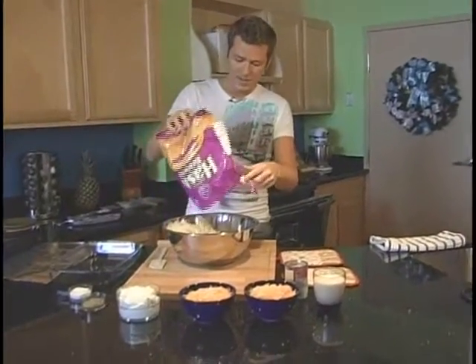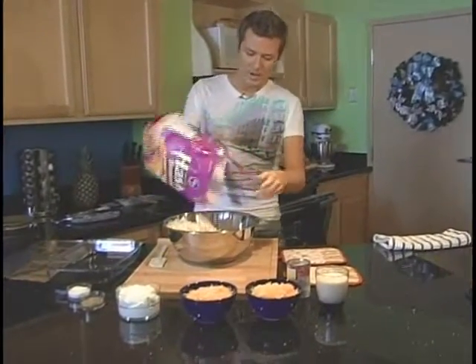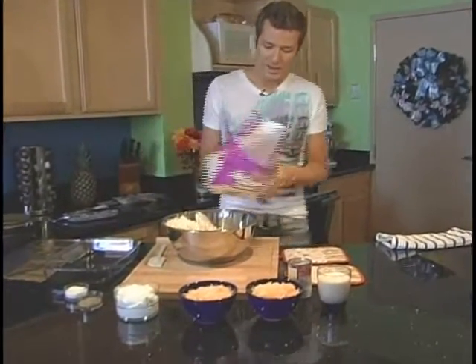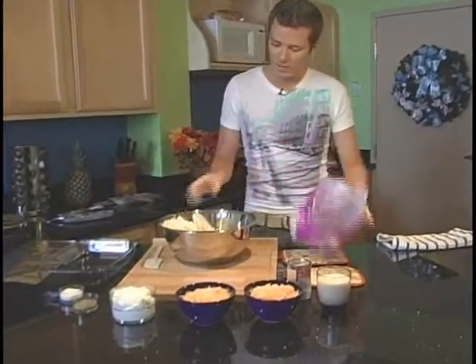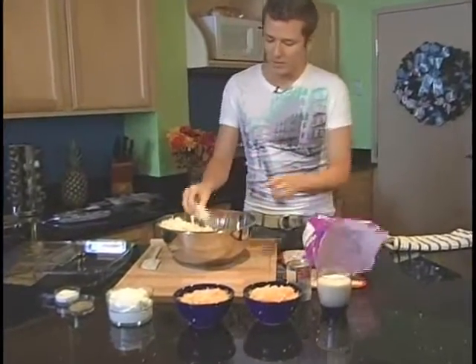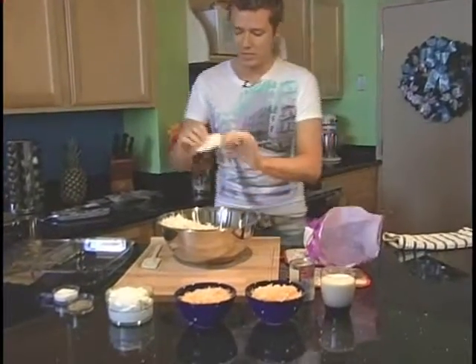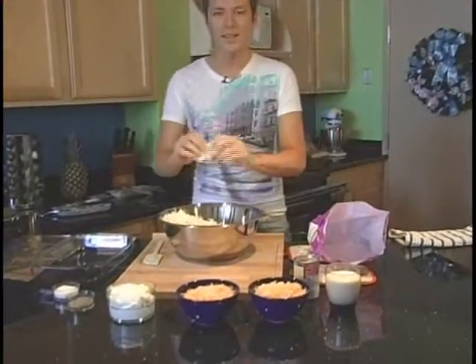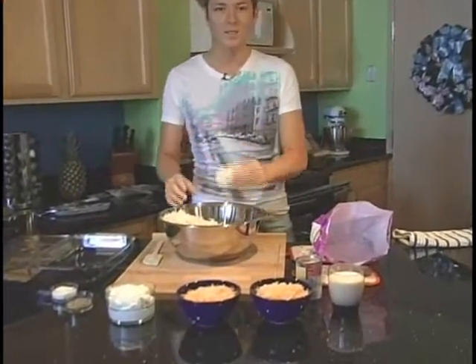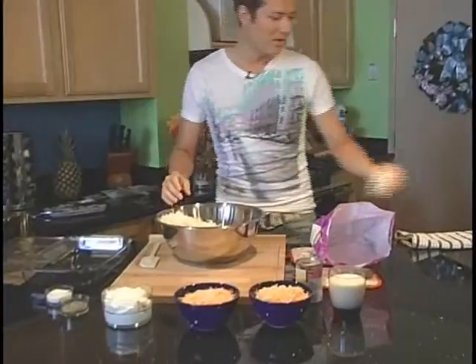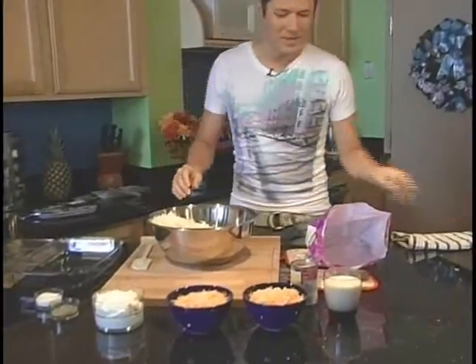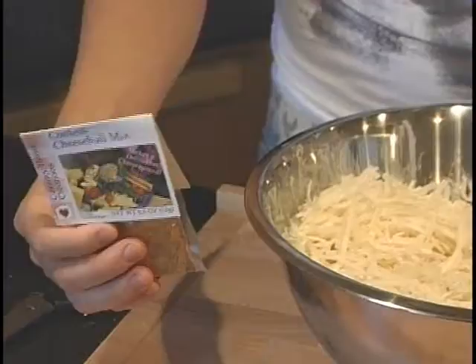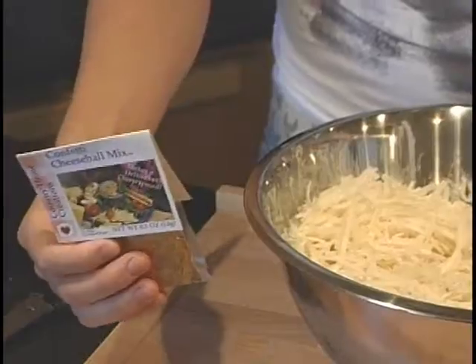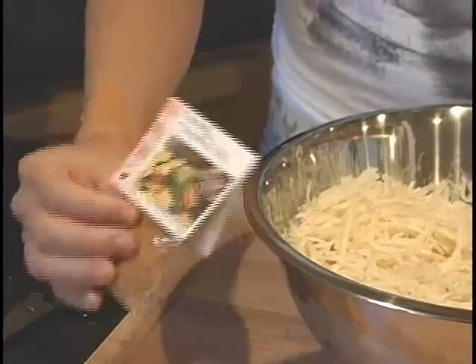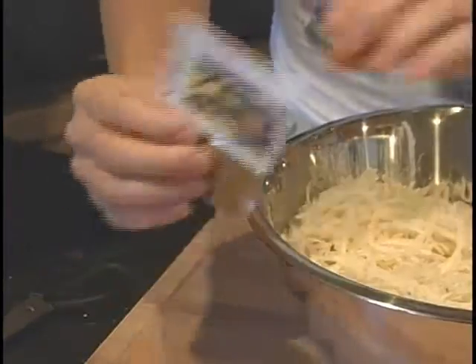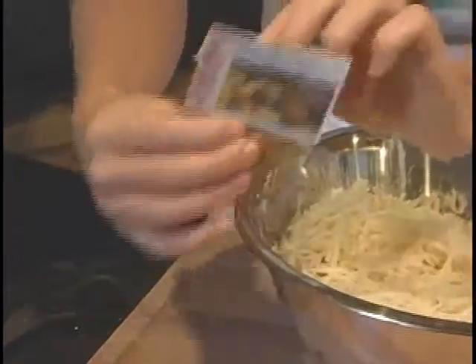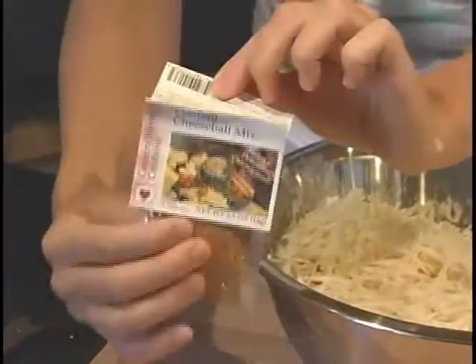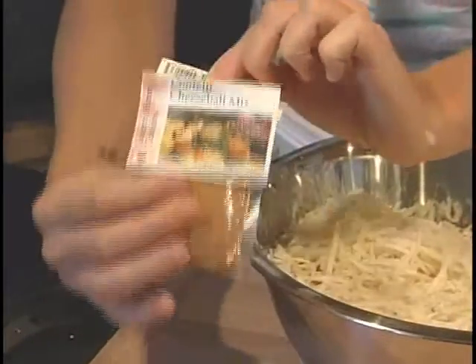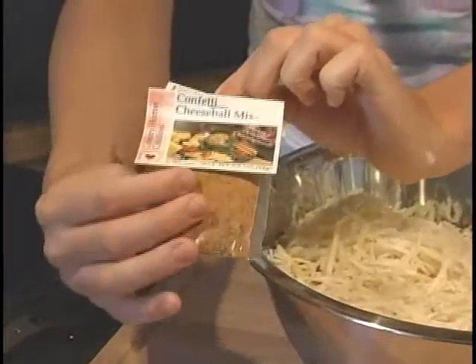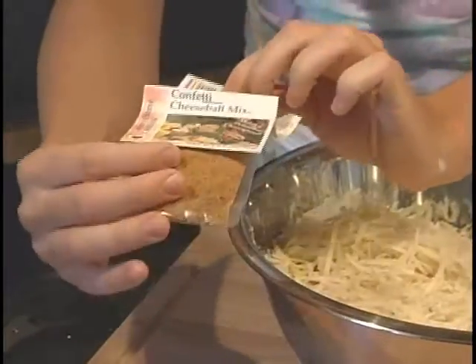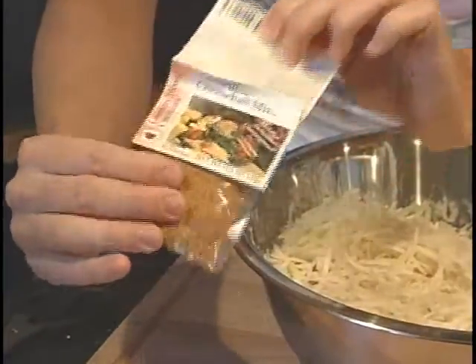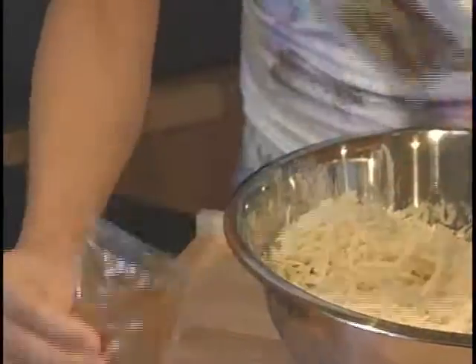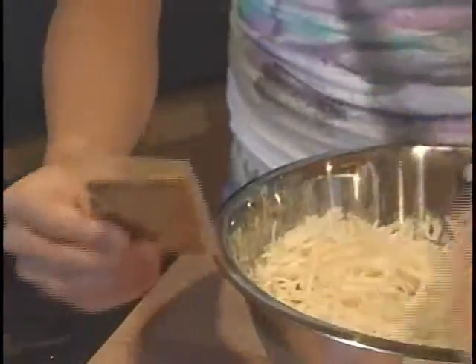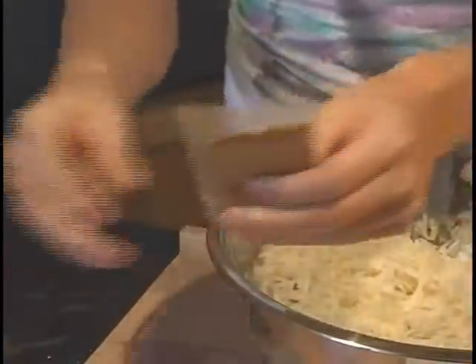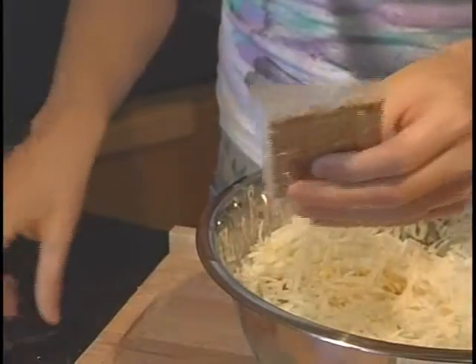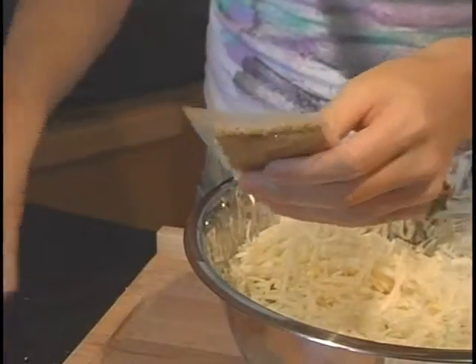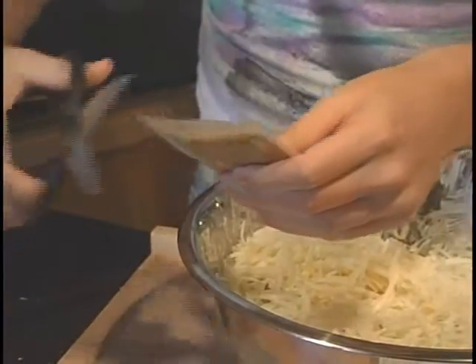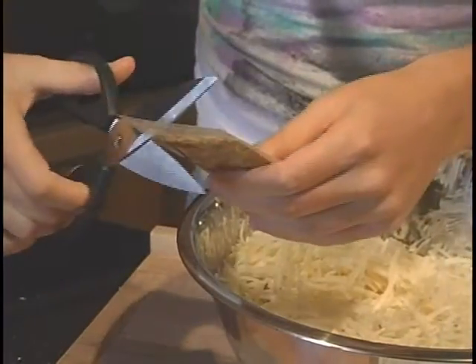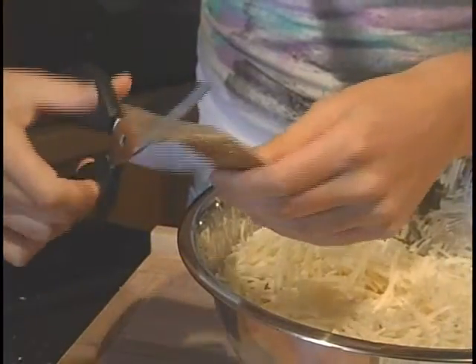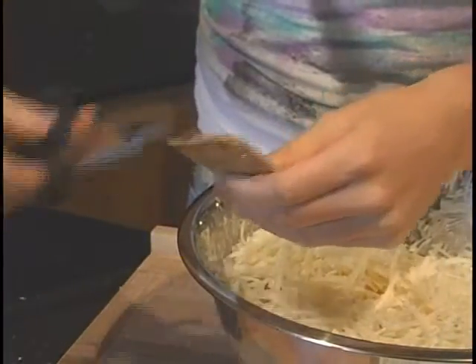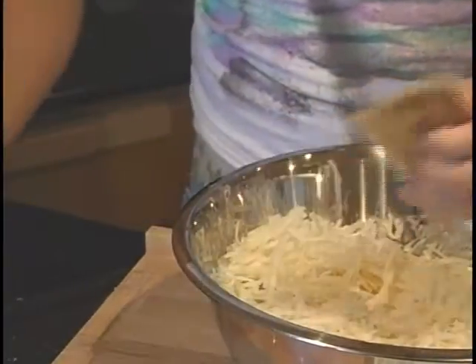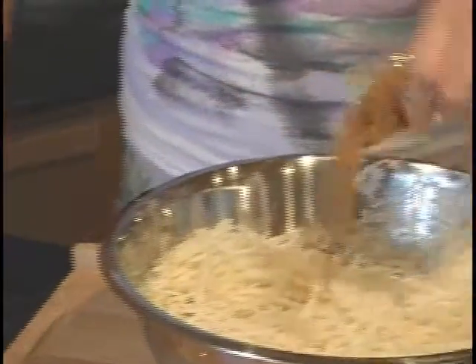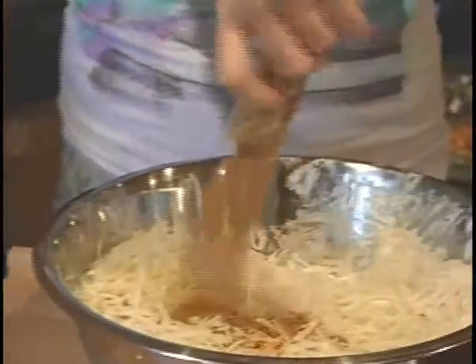And then we're going to add — if you get a big frozen chunk like this, just throw it out. The secret ingredient to making these cheesy potatoes is Country Home Creations Cheese Ball Mix. Just rip off the tag, cut it open, and dump it in your bowl.